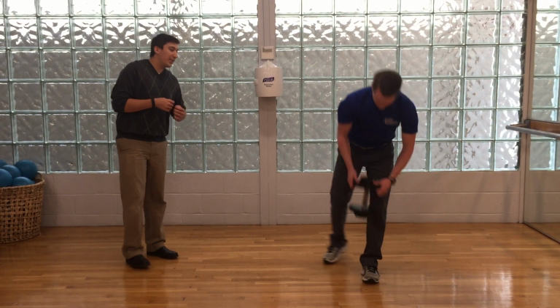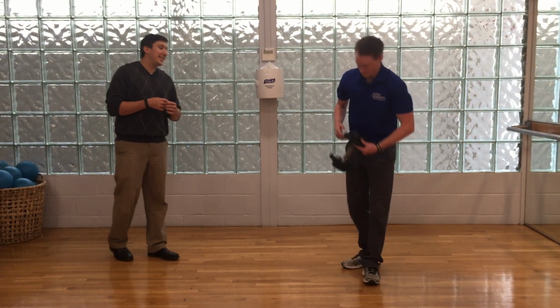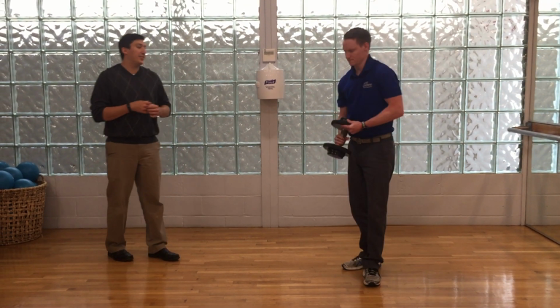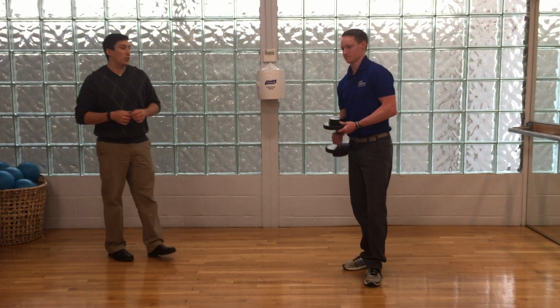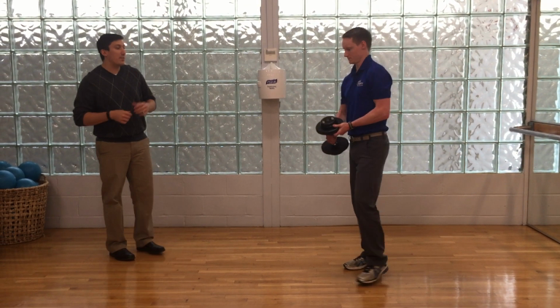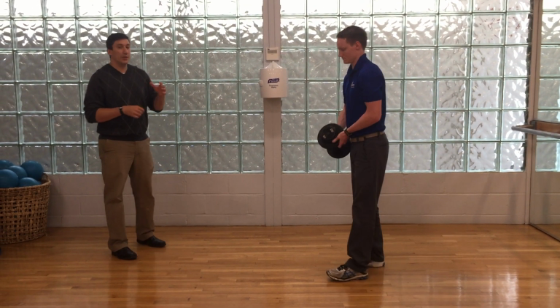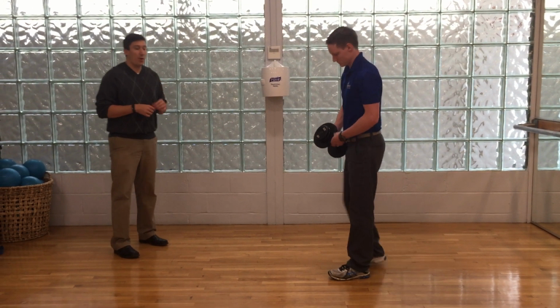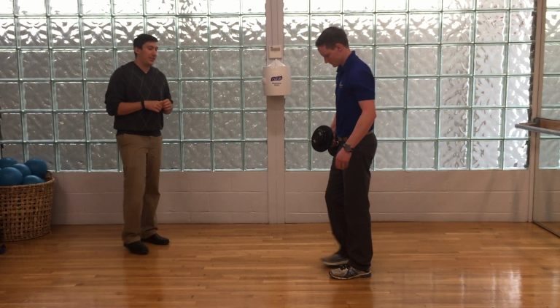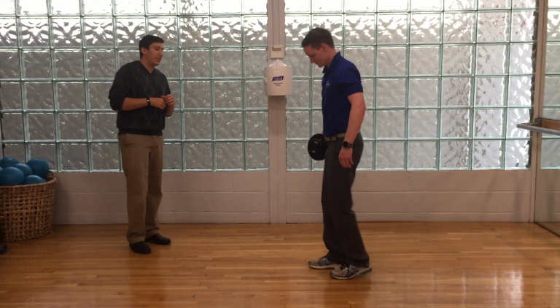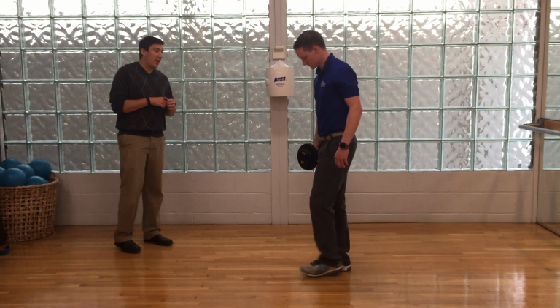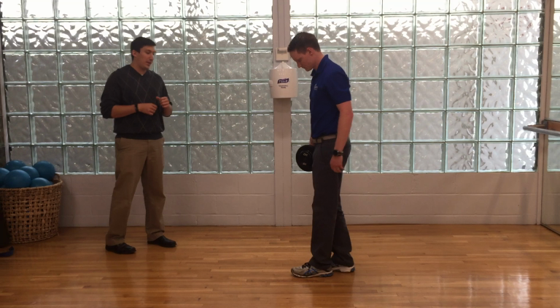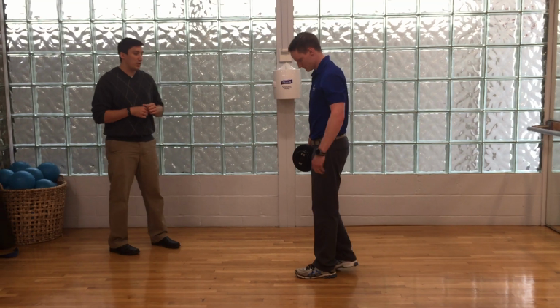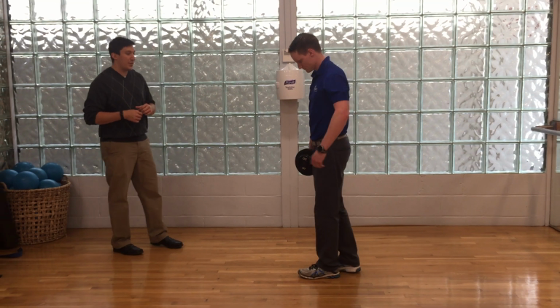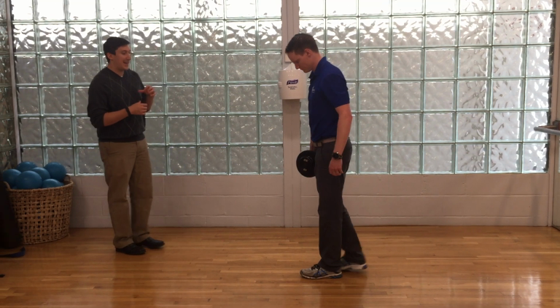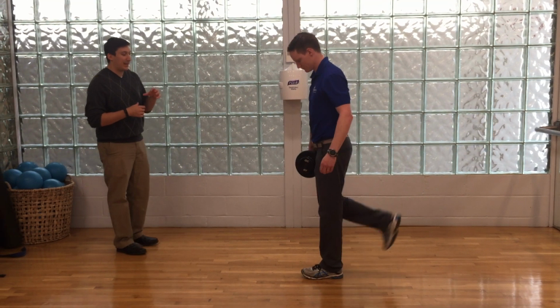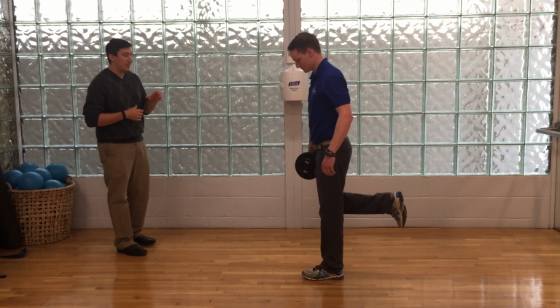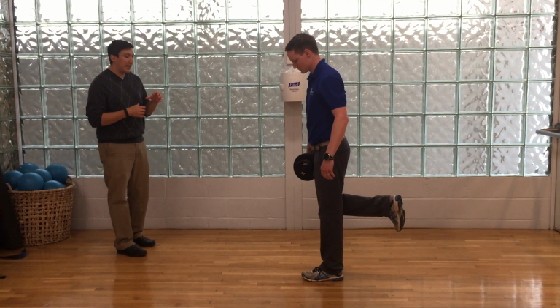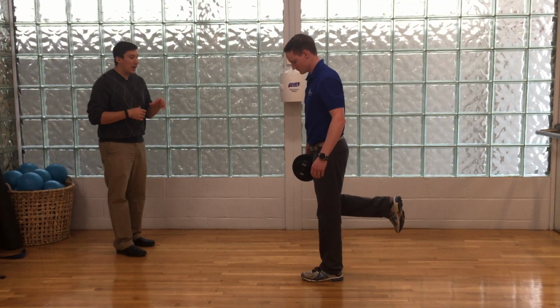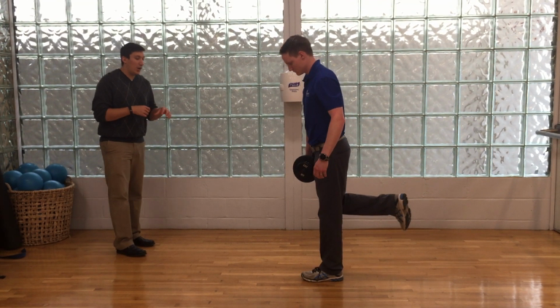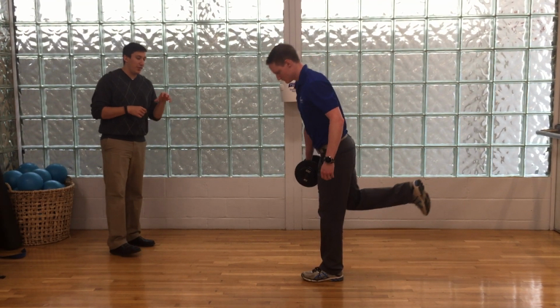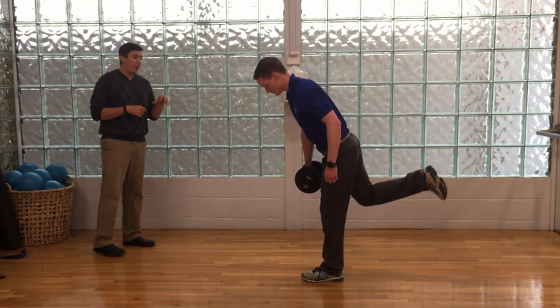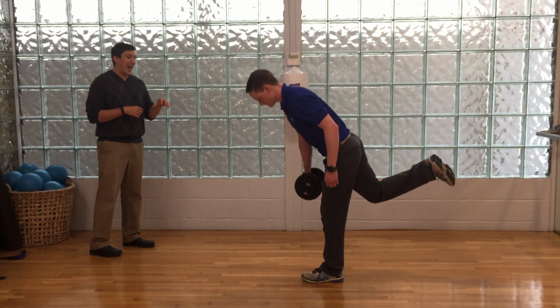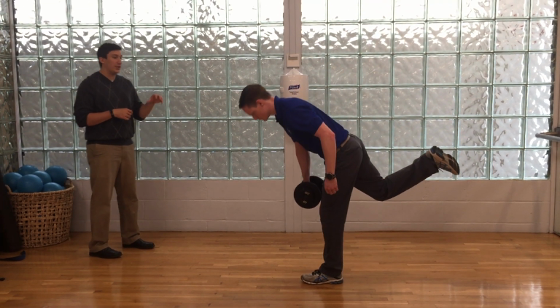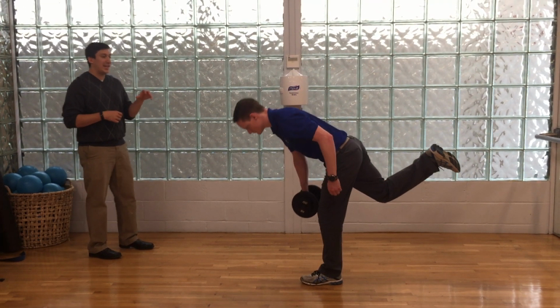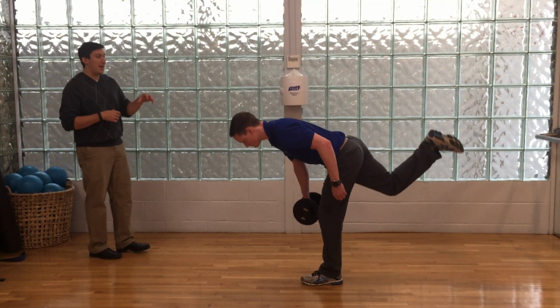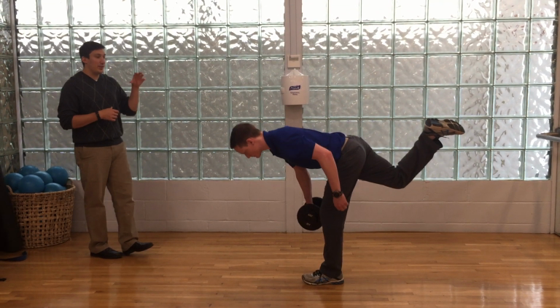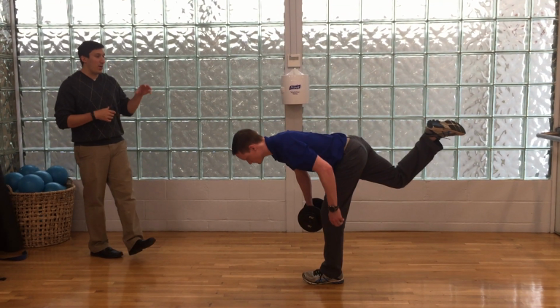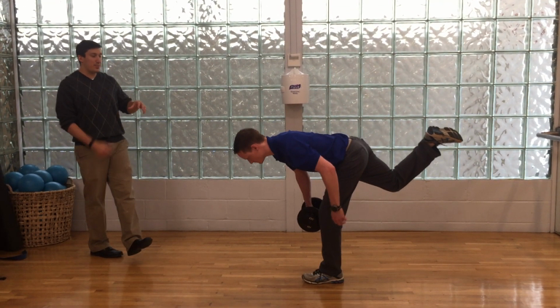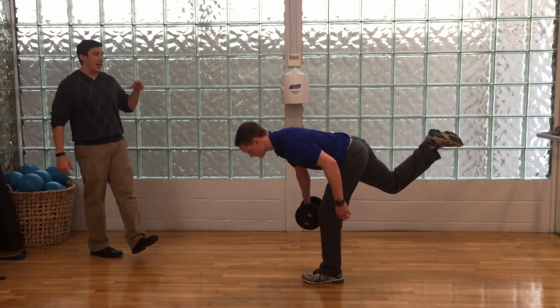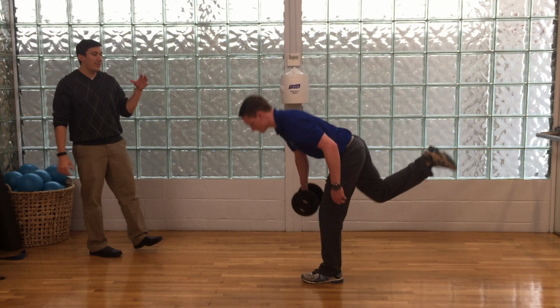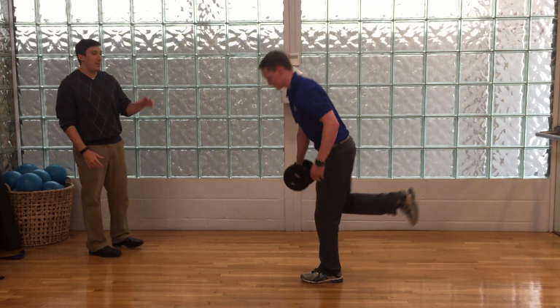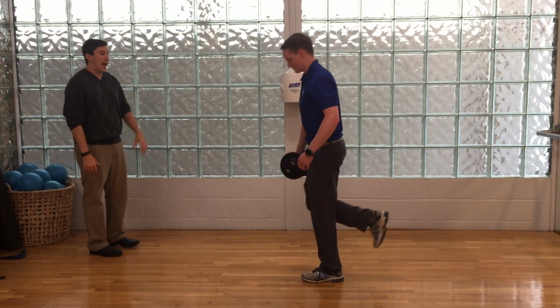The single leg deadlift is a great multi-purpose exercise that we use for dynamic stability of the foot, ankle, knee, hip, lumbar spine, even mid-back.